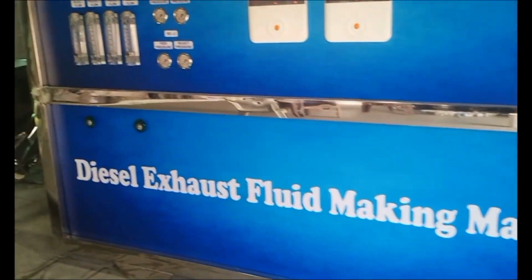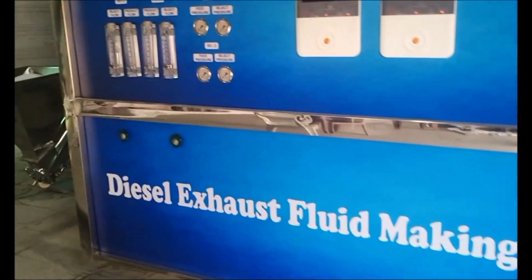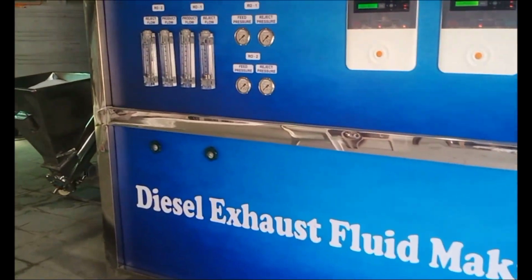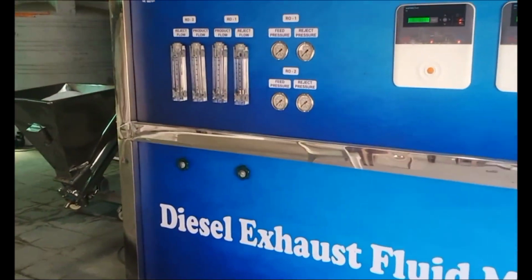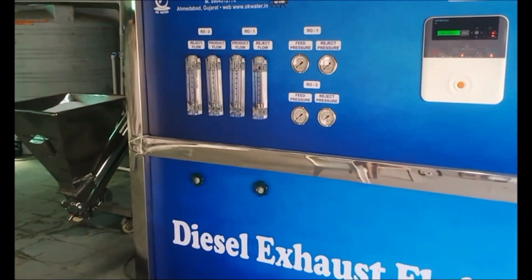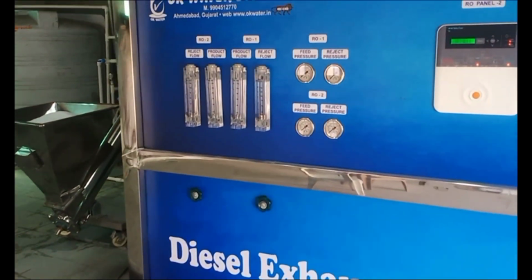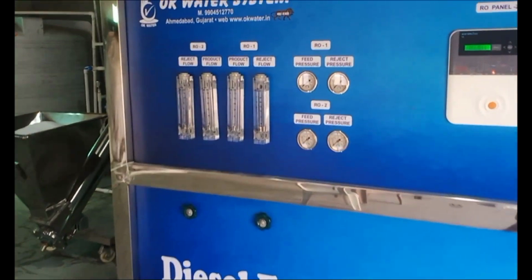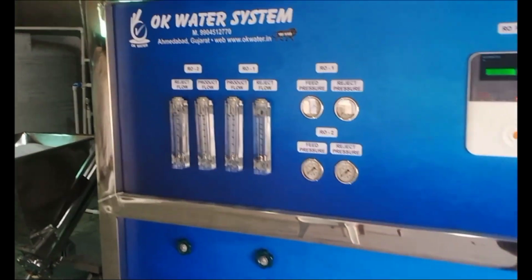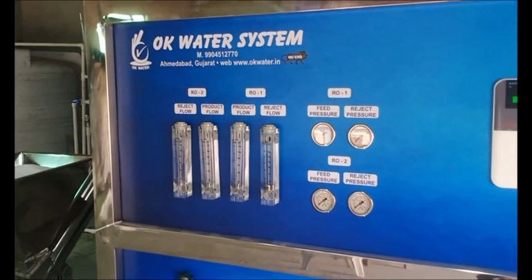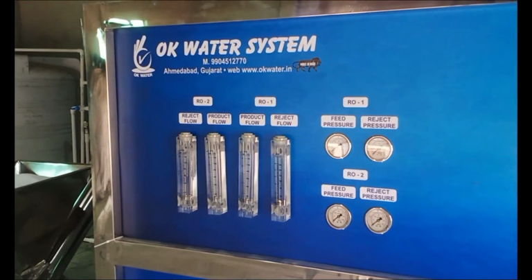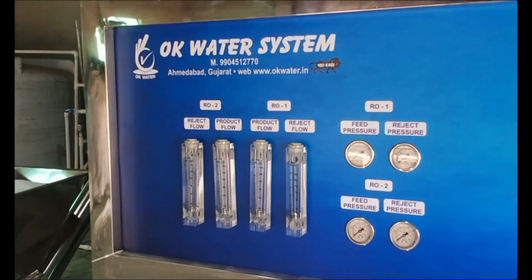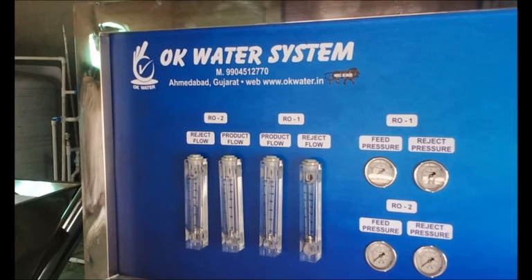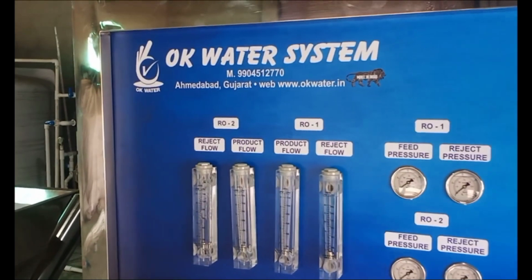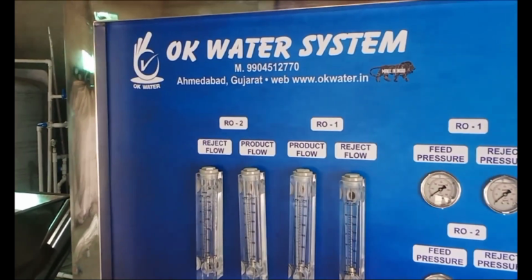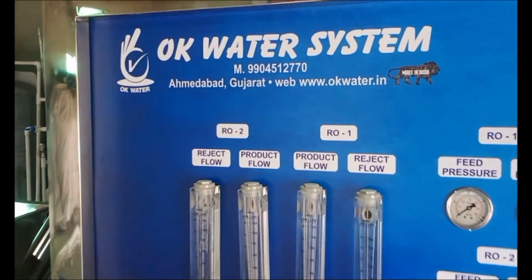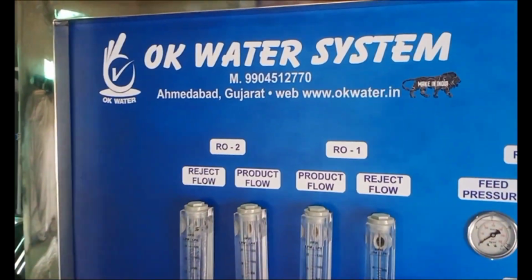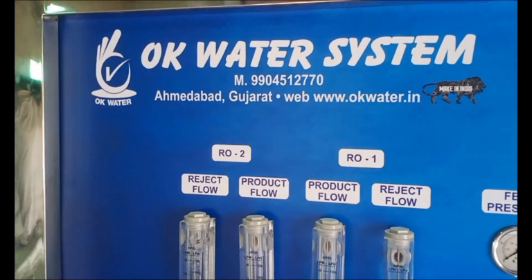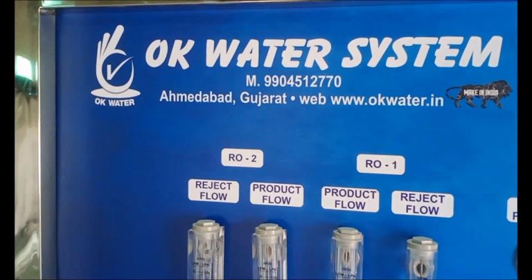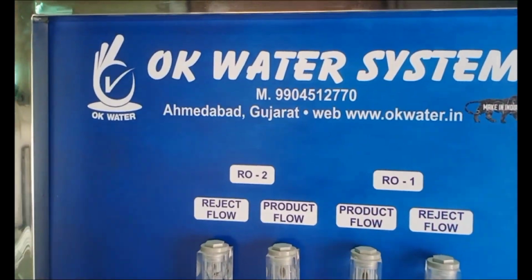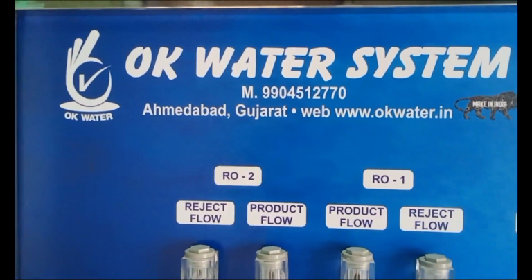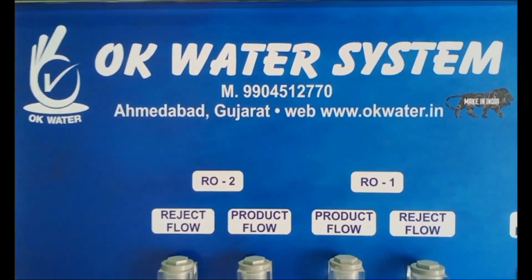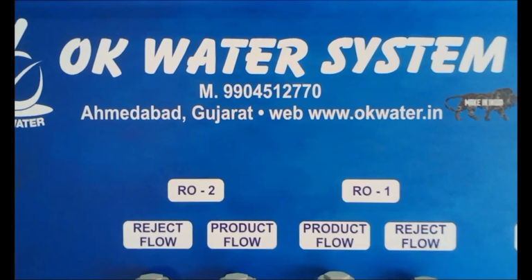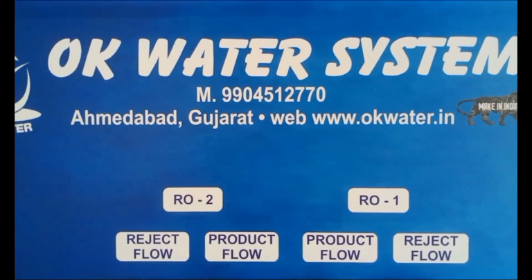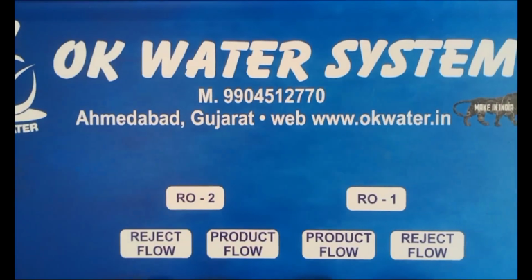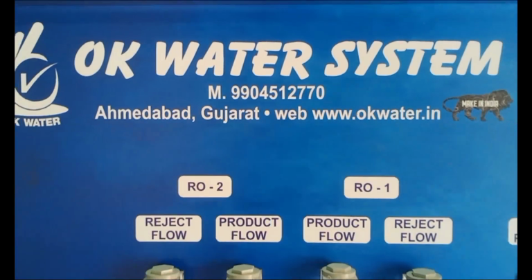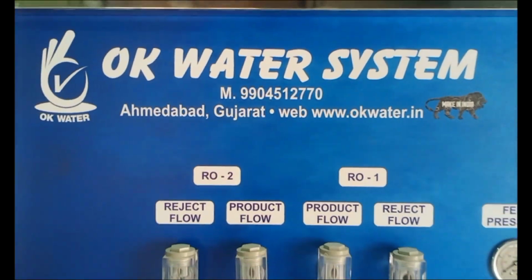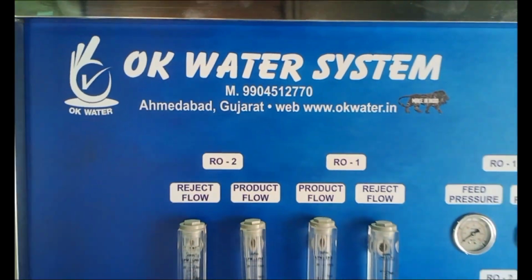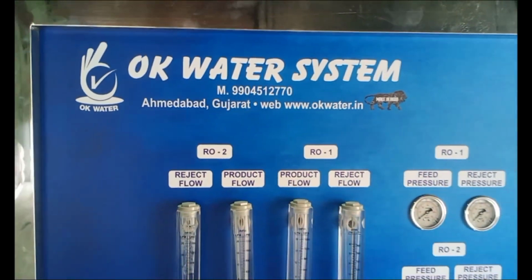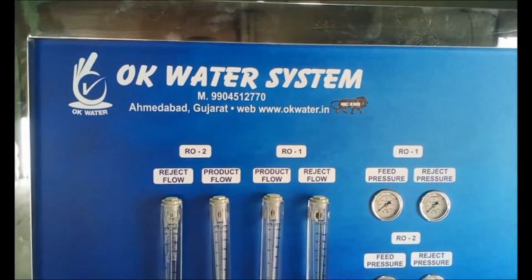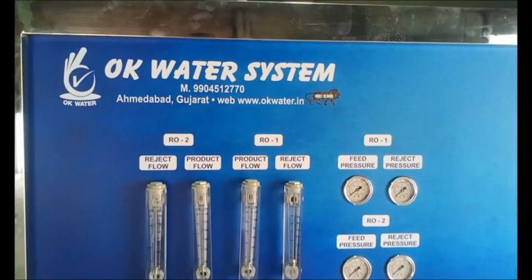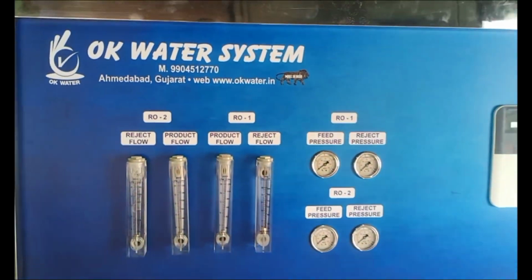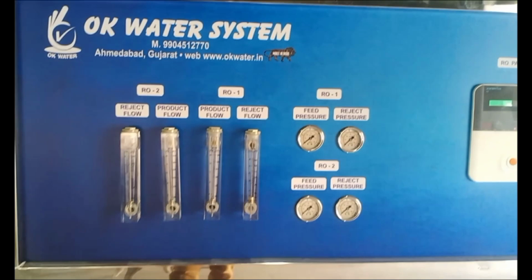Water System's DEF processing plant is constructed using advanced technology equipment, which reduces maintenance.